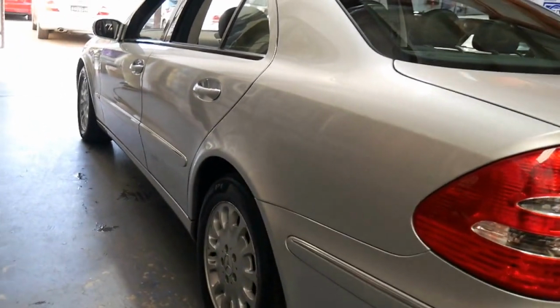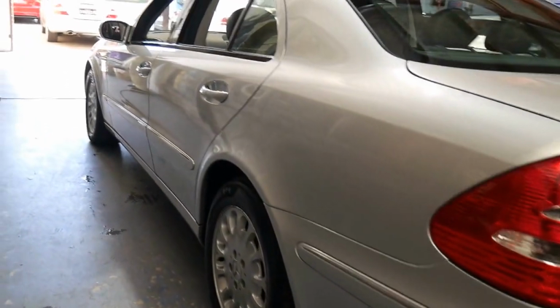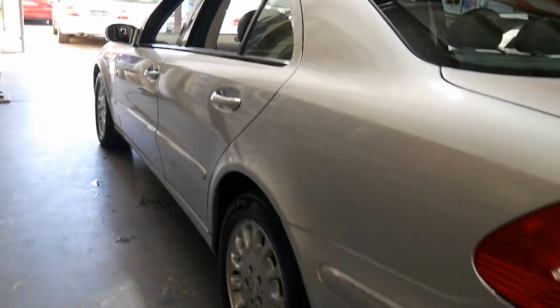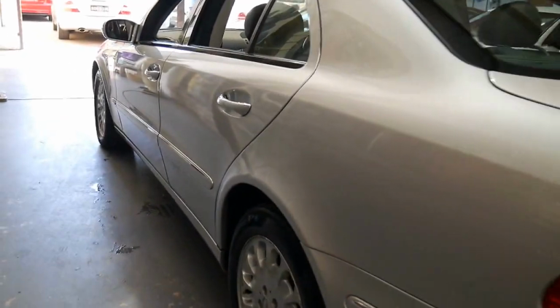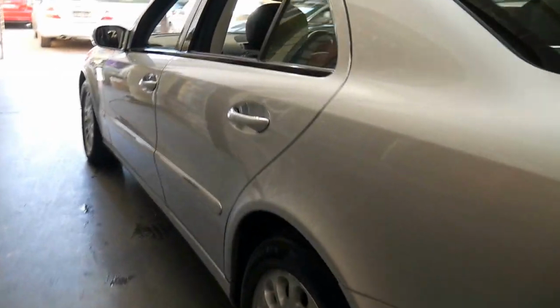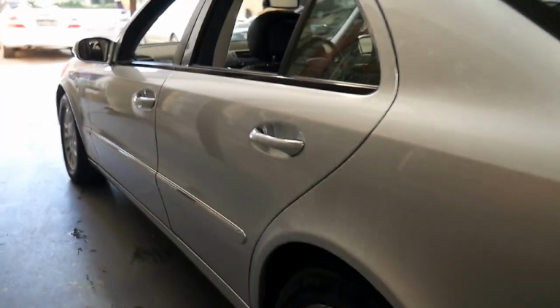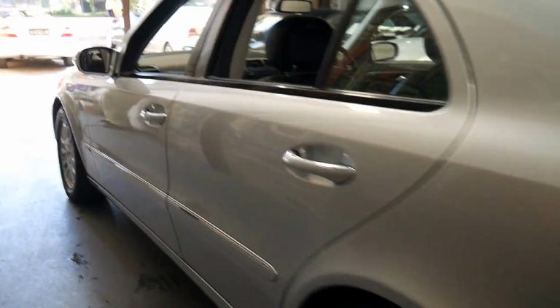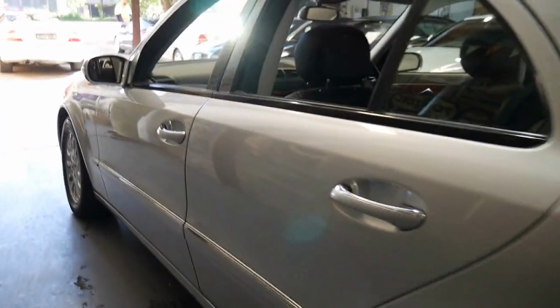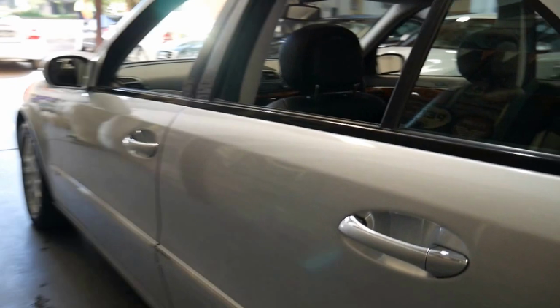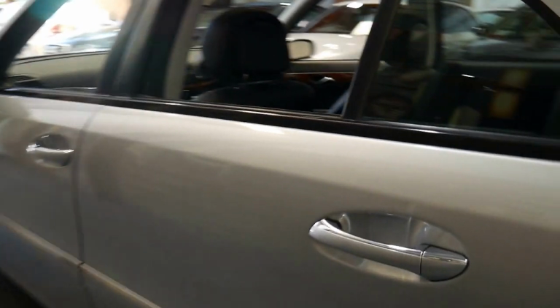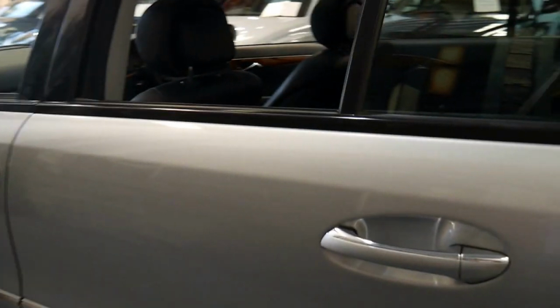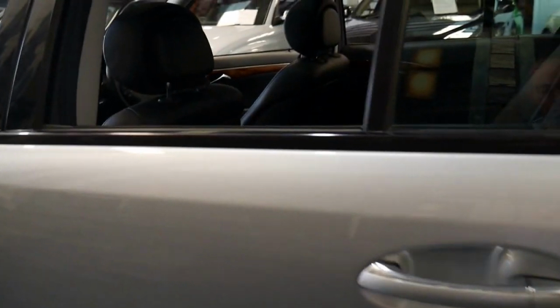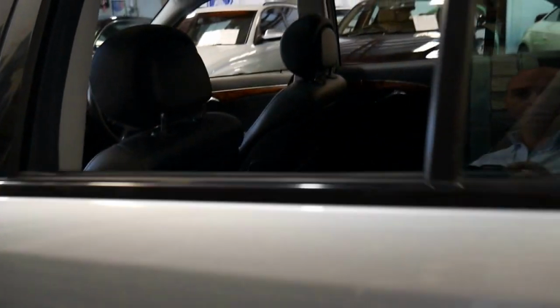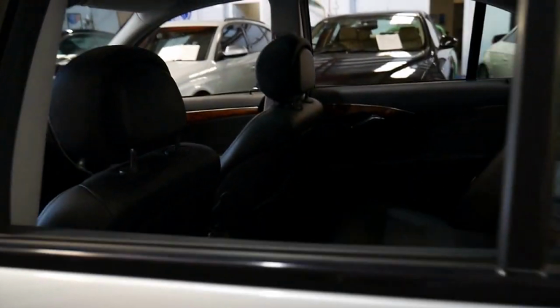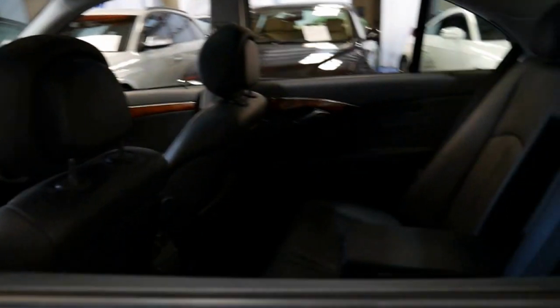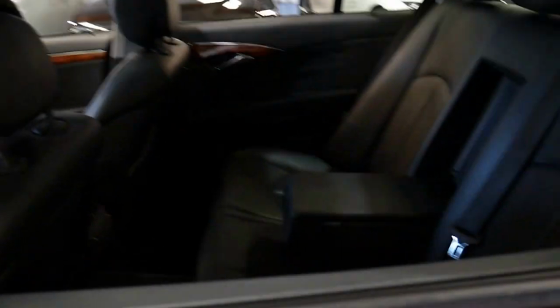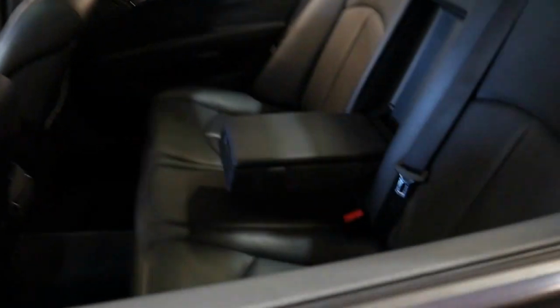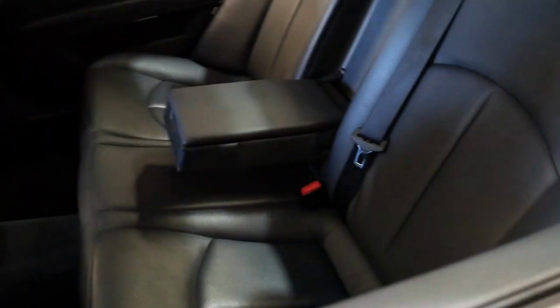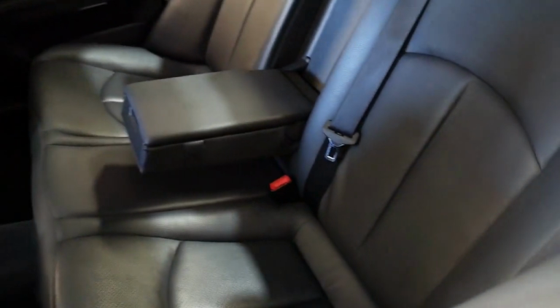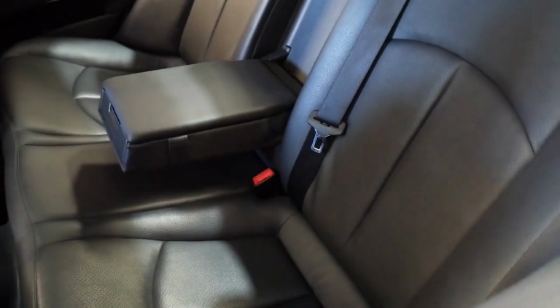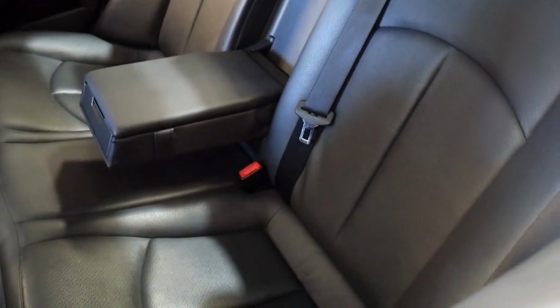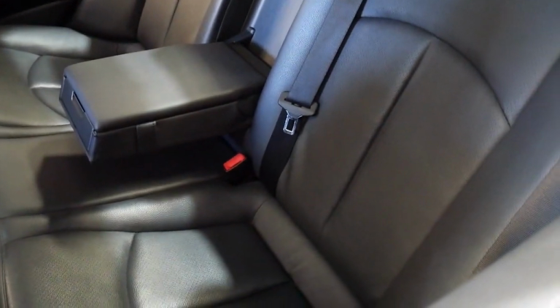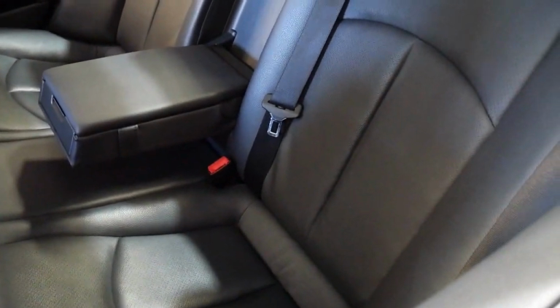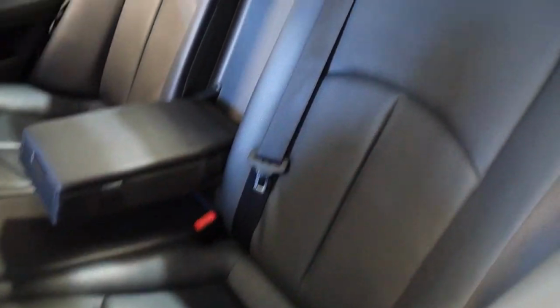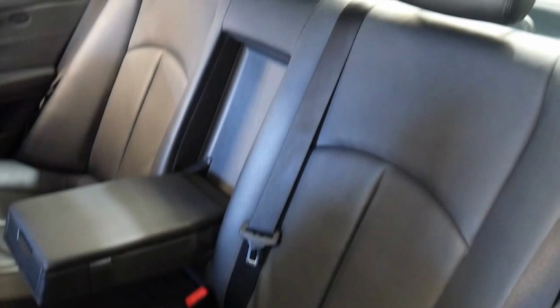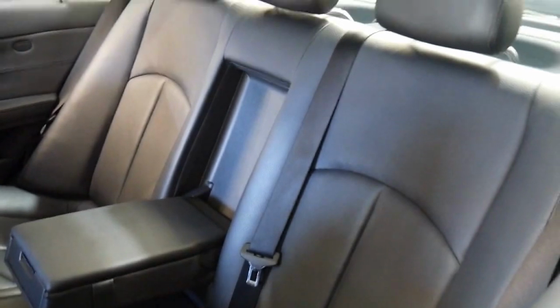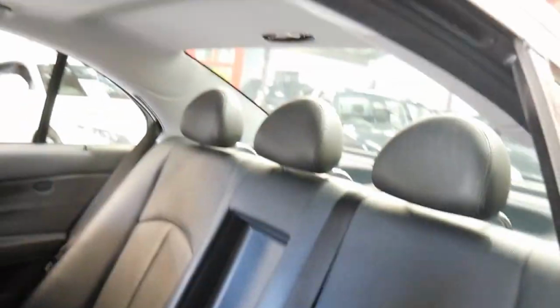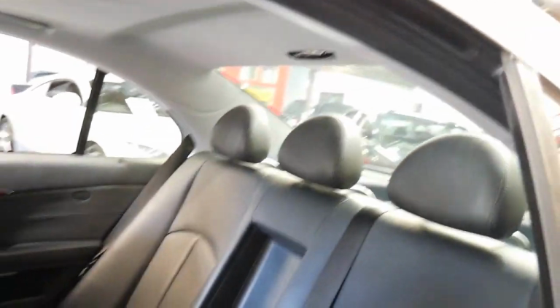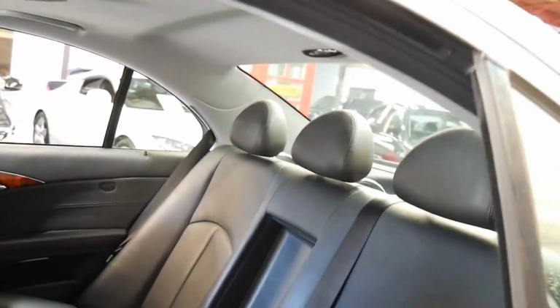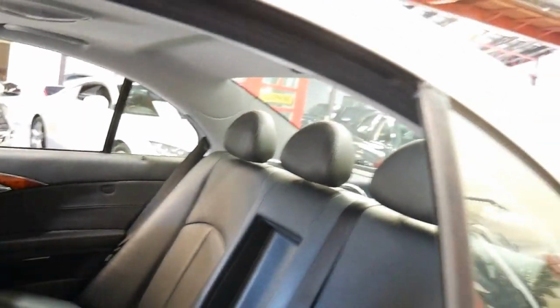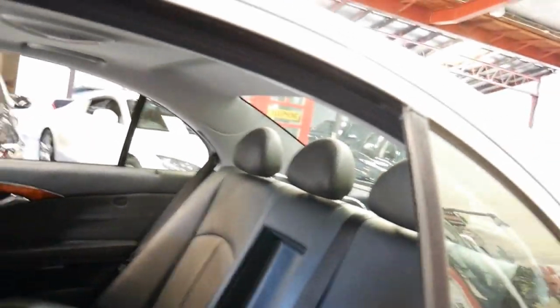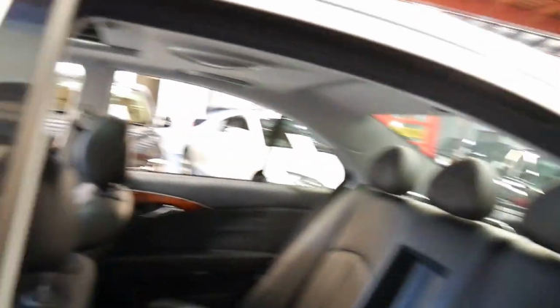It's Zircon Silver with a black leather interior and Pirelli tyres all round in good condition. The leather is superb — as is the case in every single Mercedes of this era that we look at, and this is a 2005 model car.